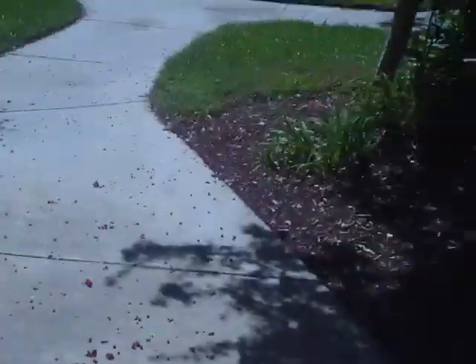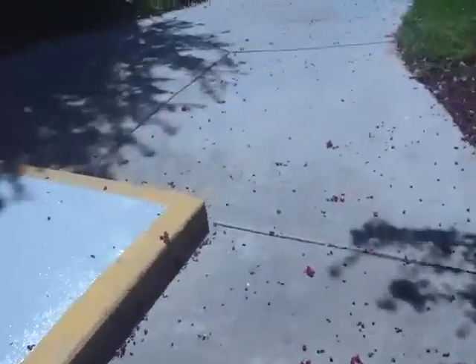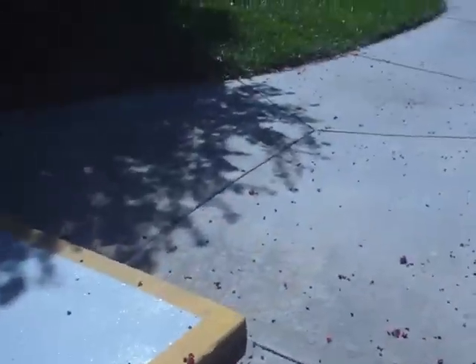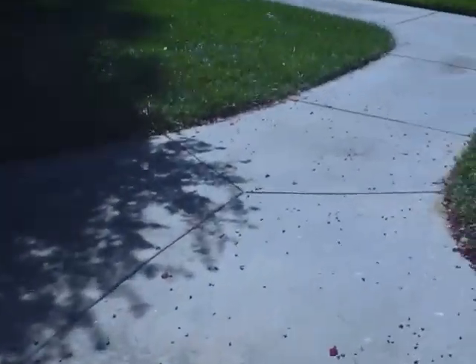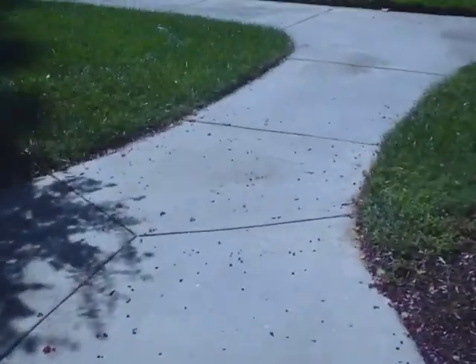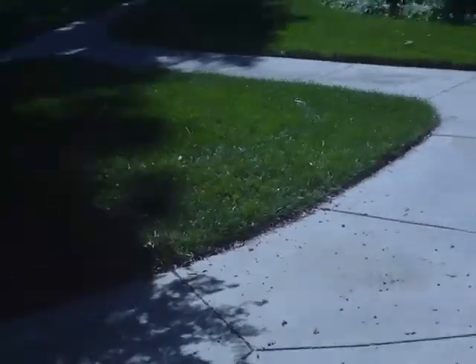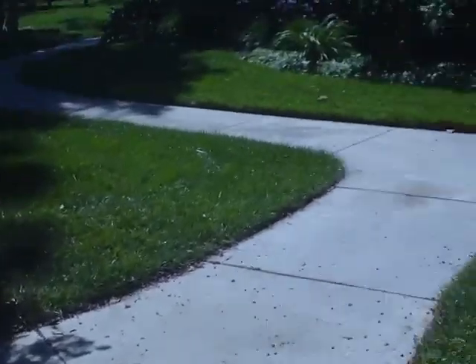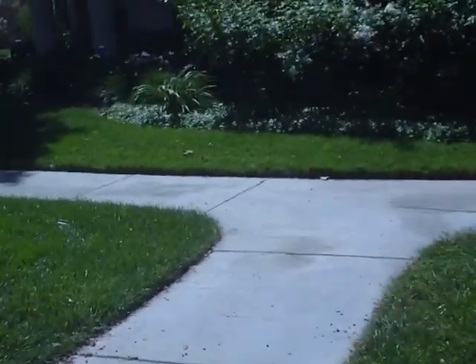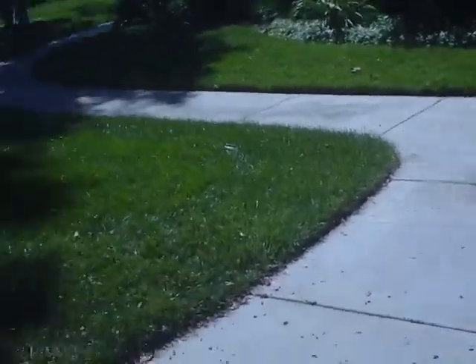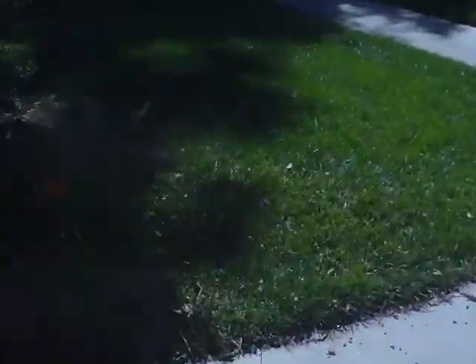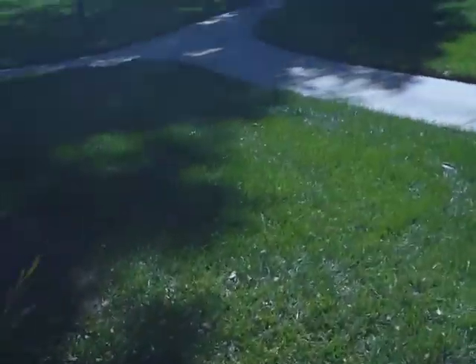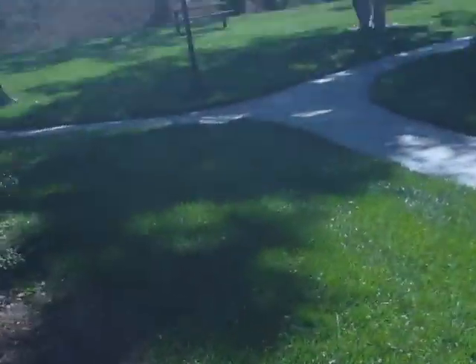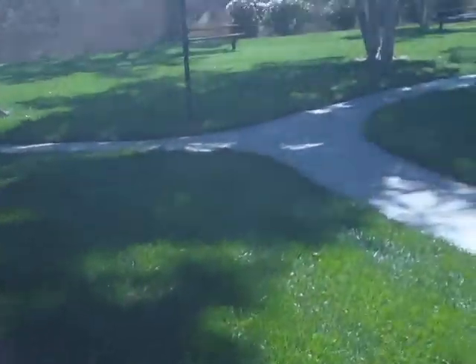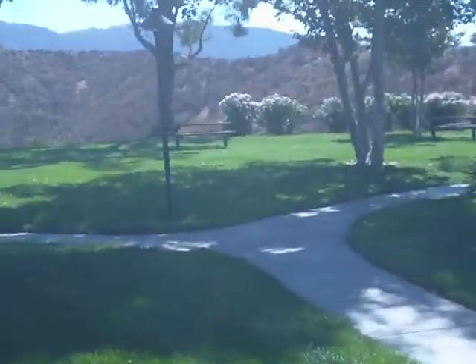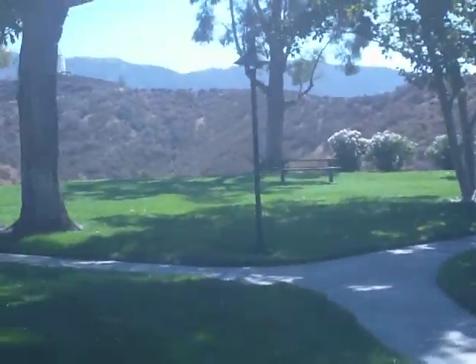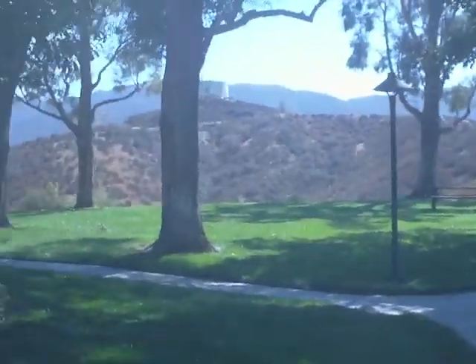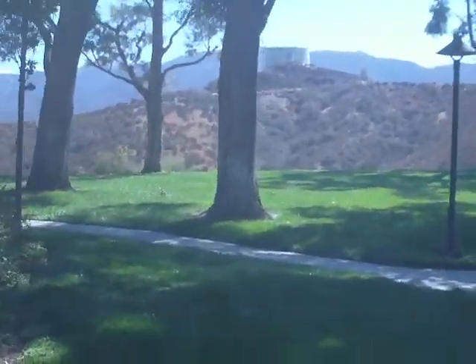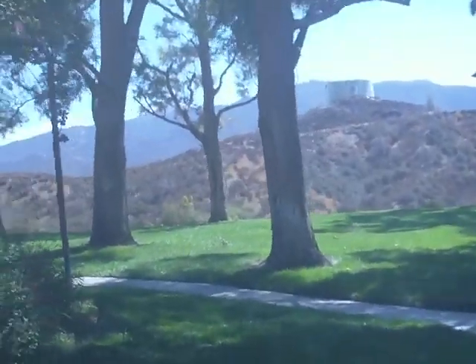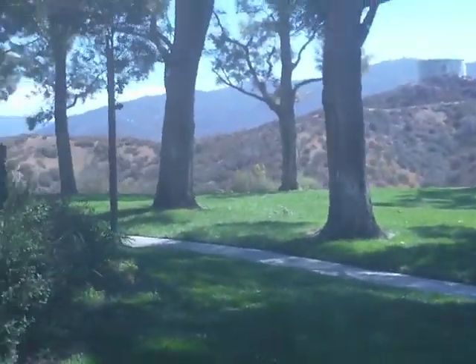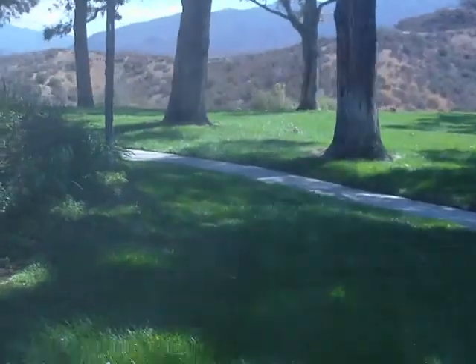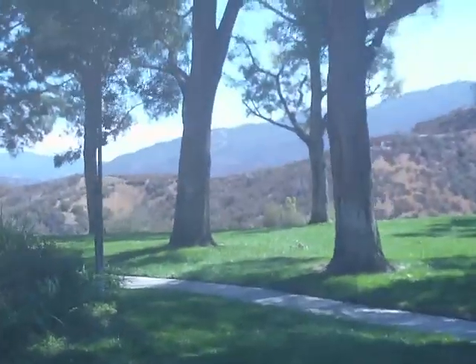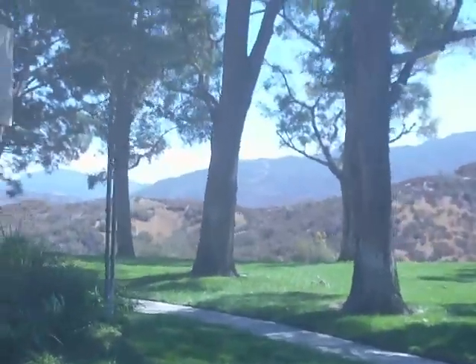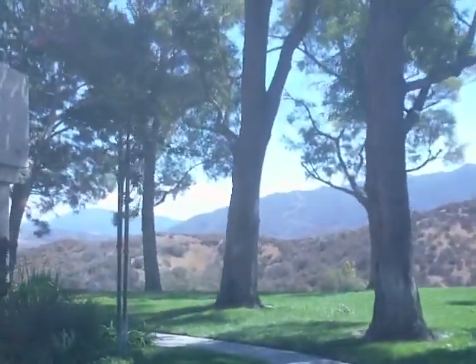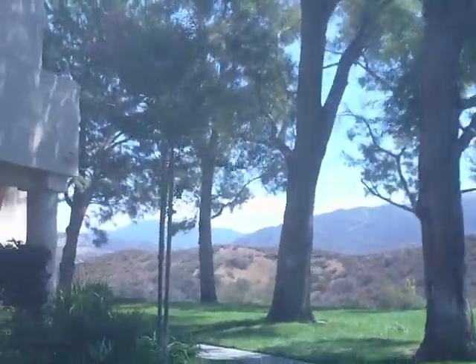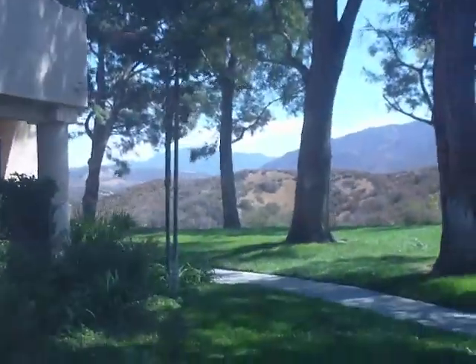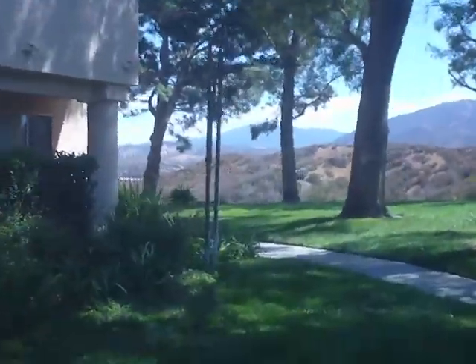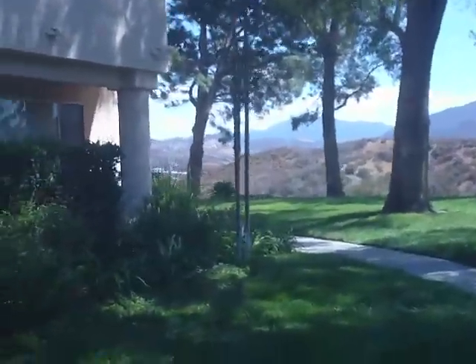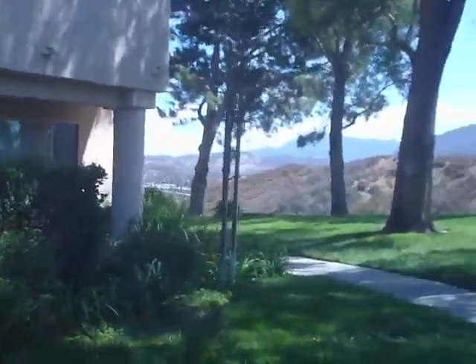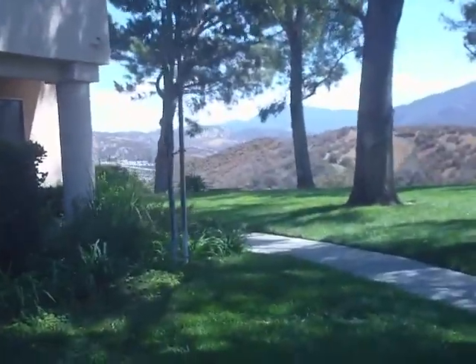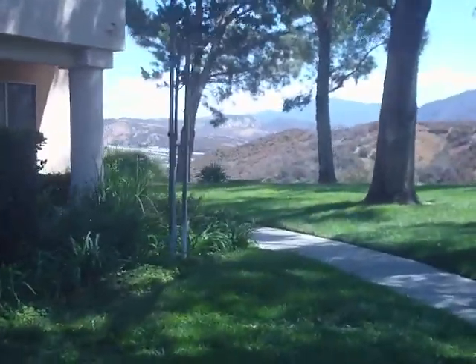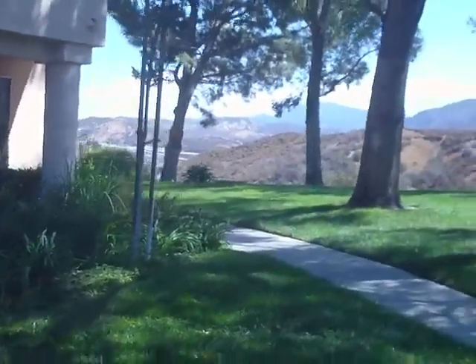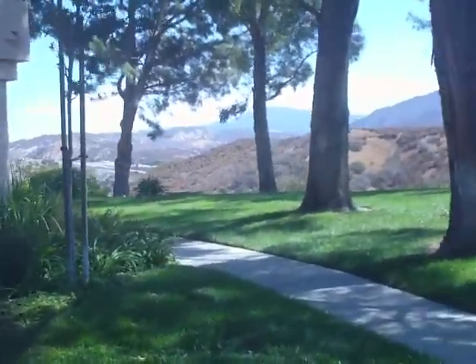And this is the view when you come outside. It's way off in the distance.